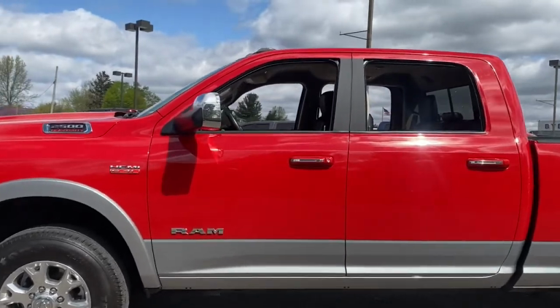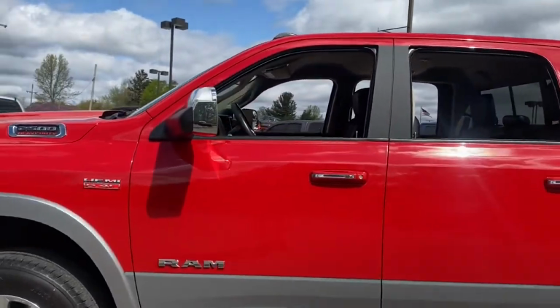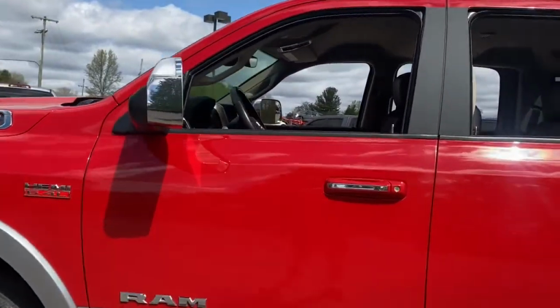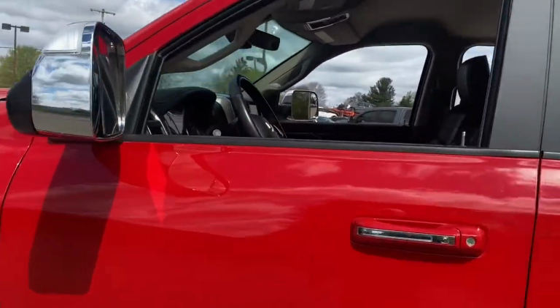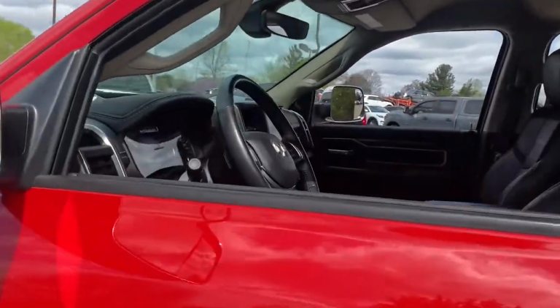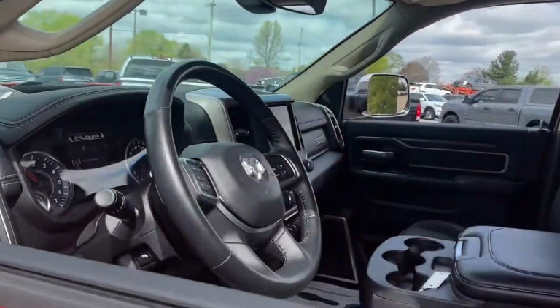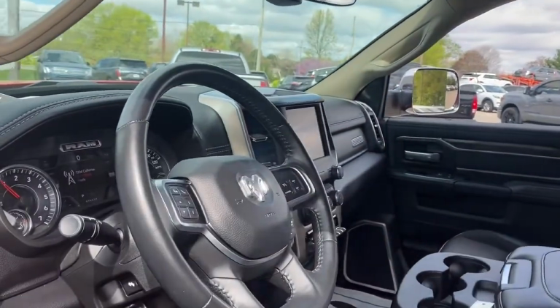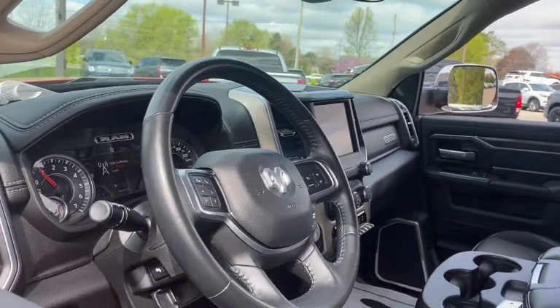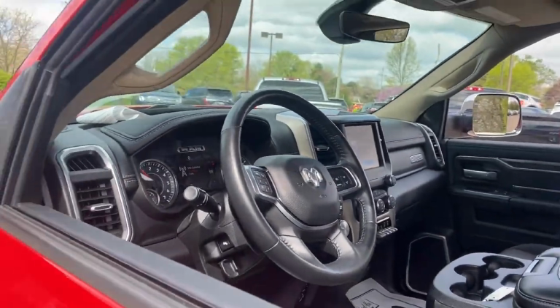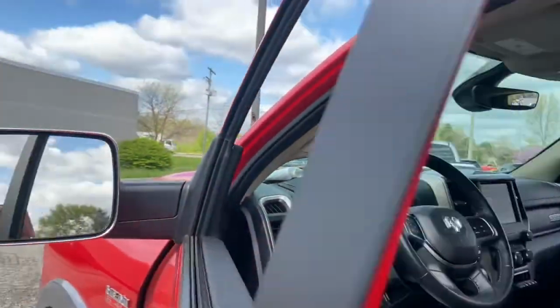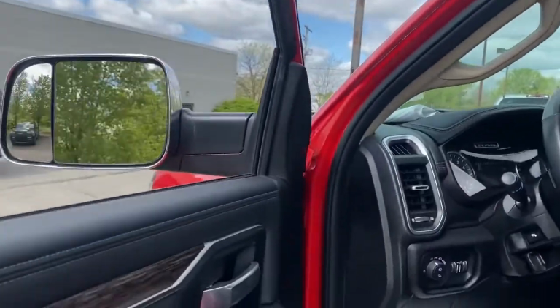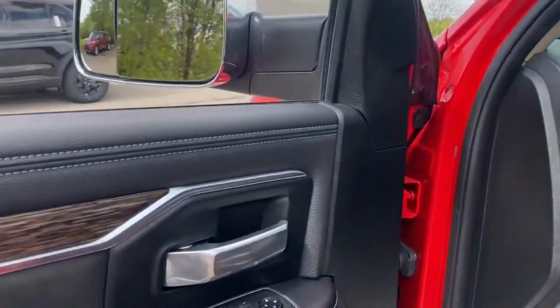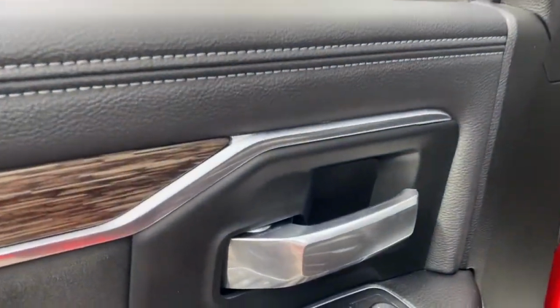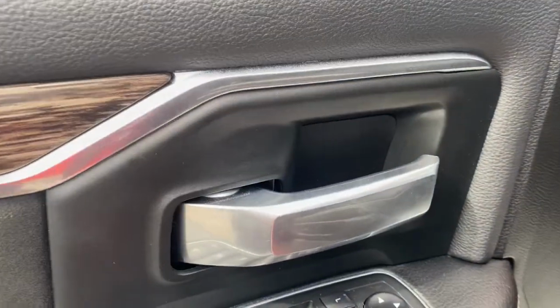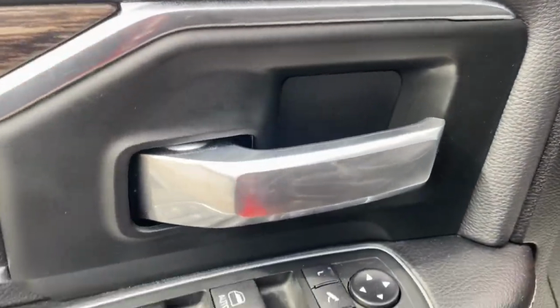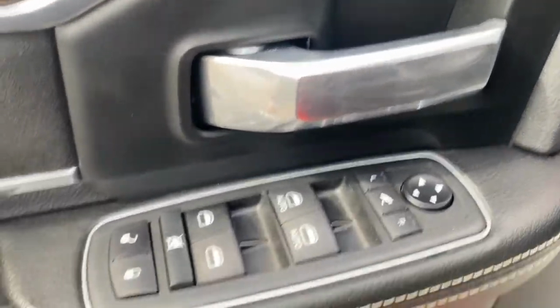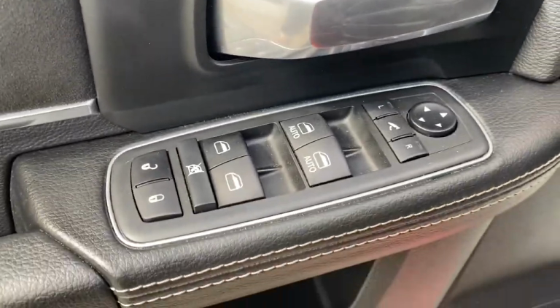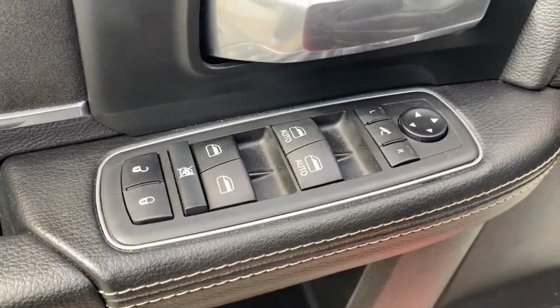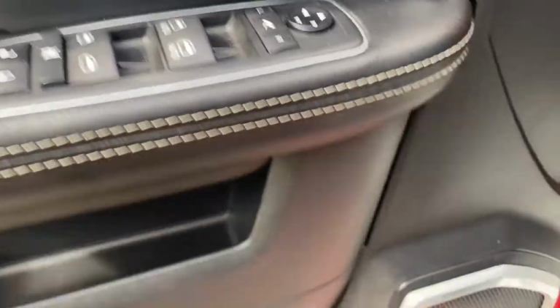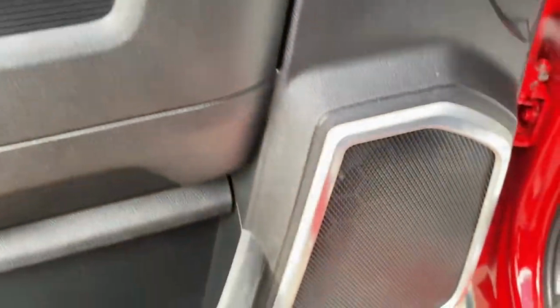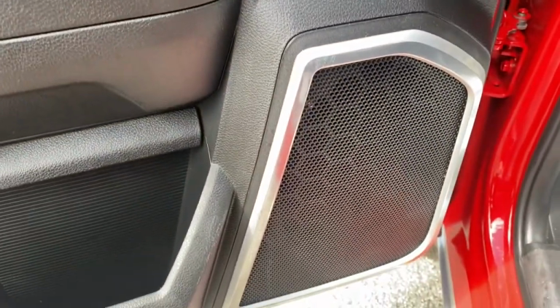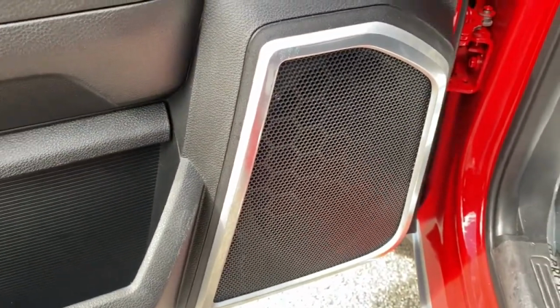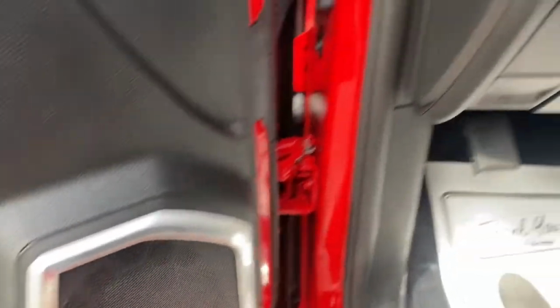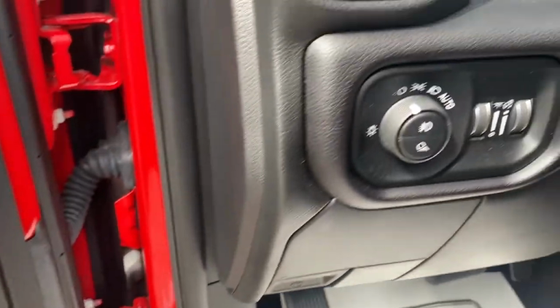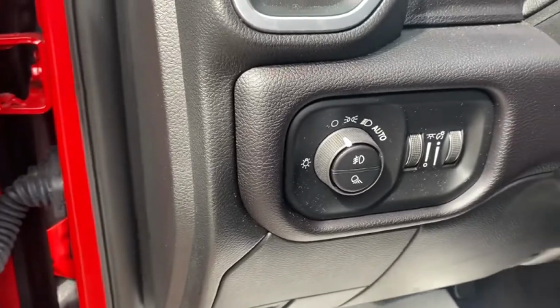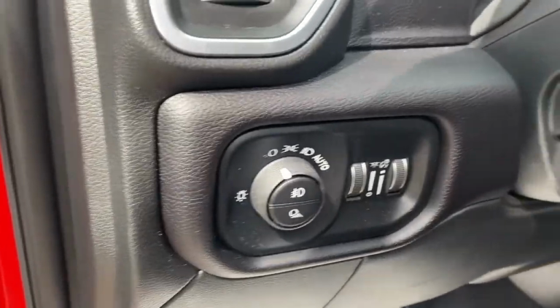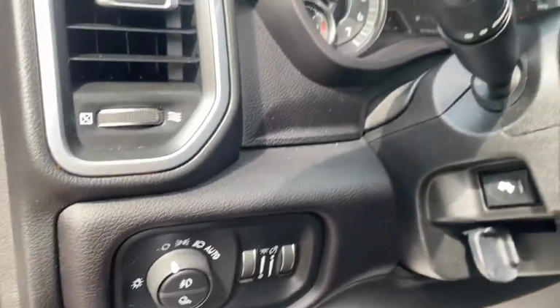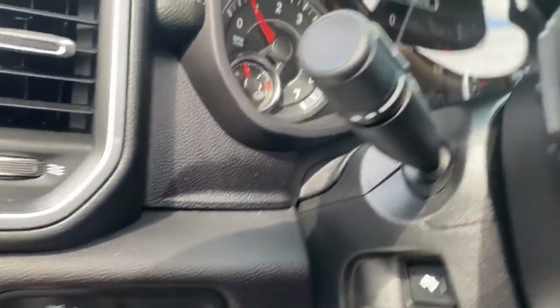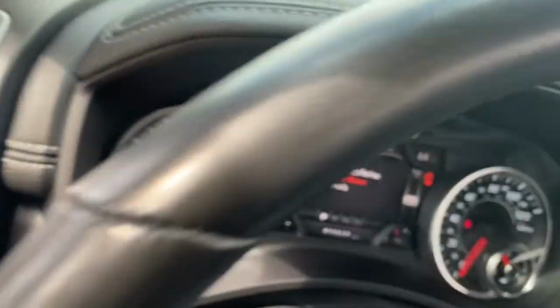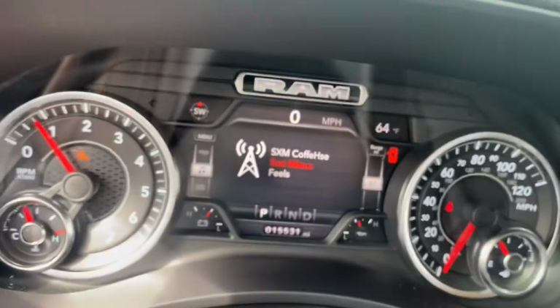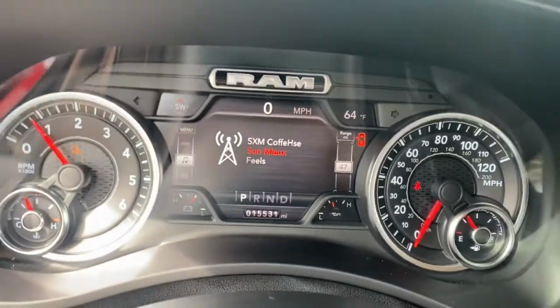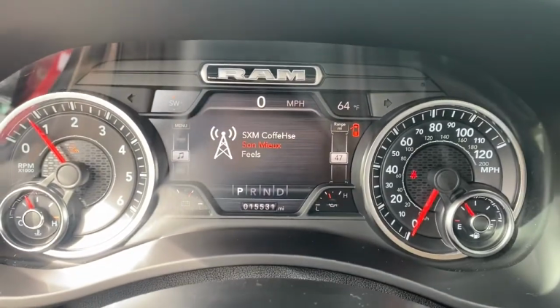Keyless entry, backup camera, fog lamps, electronic stability control, tow hooks, intermittent wipers, running boards, universal garage door opener, leather seats, trip computer.